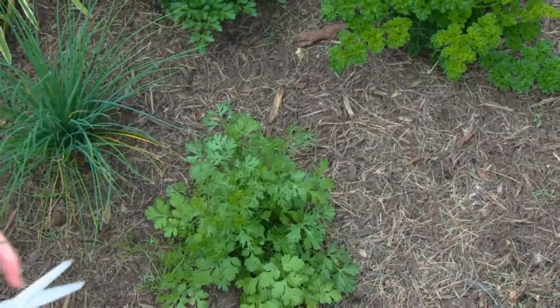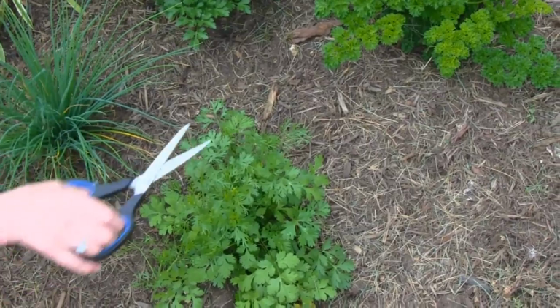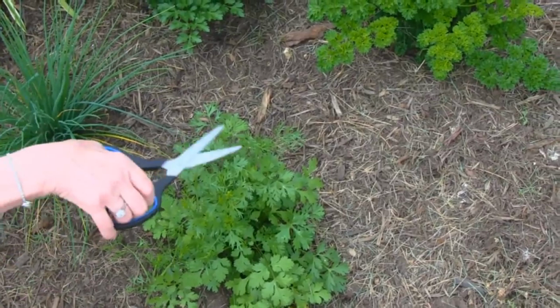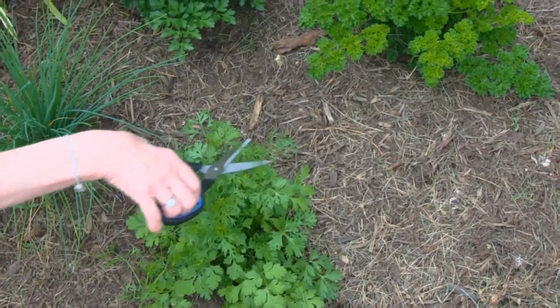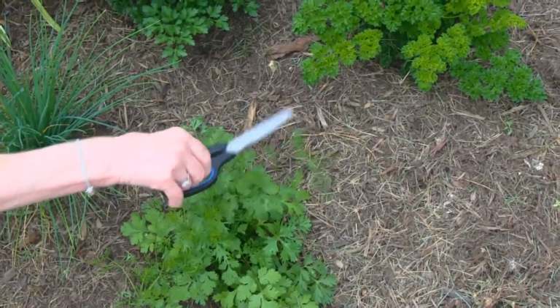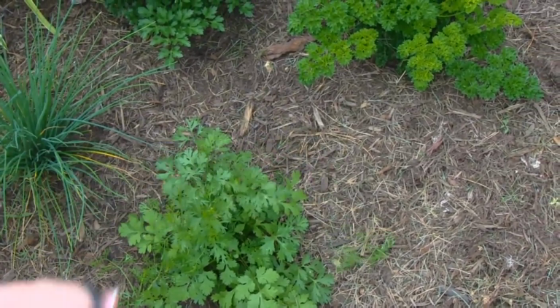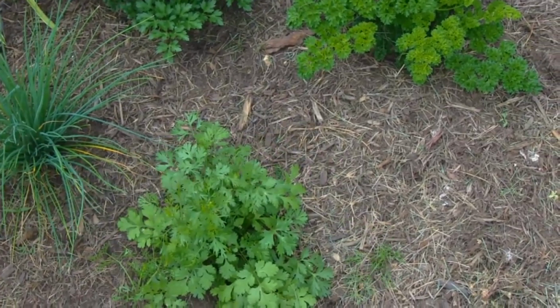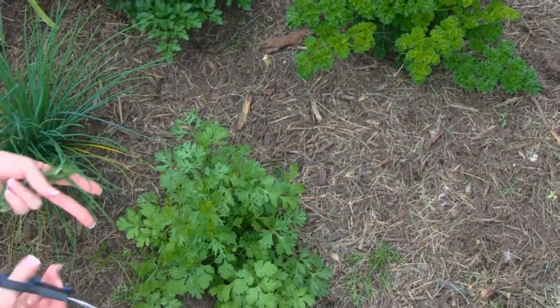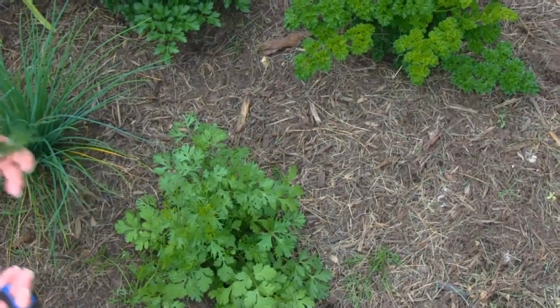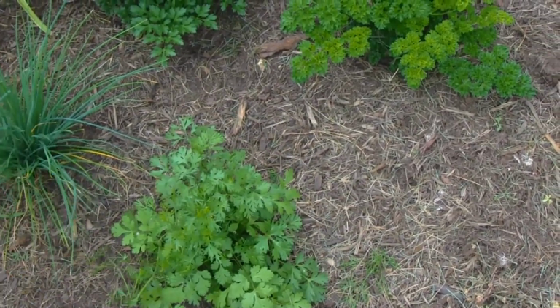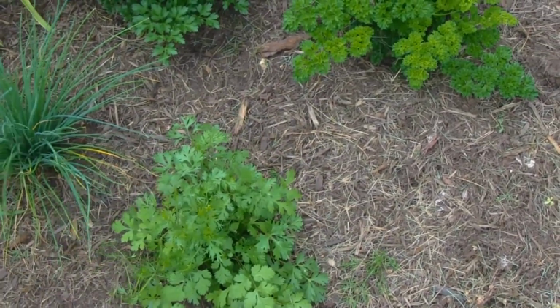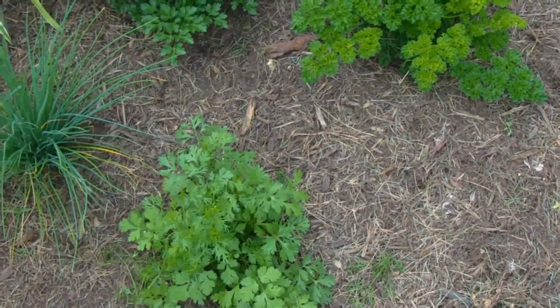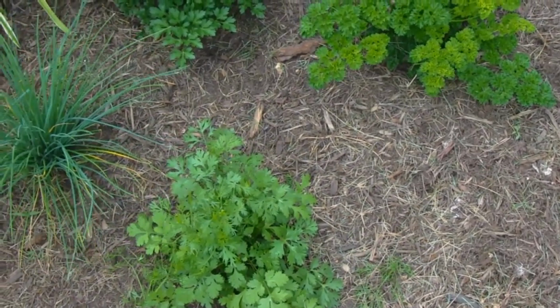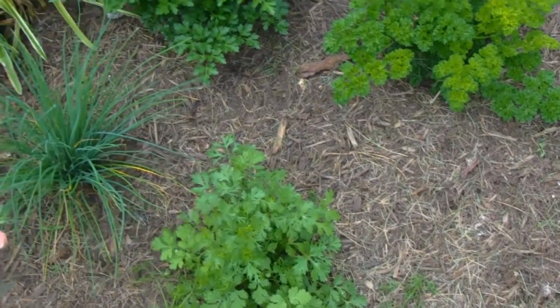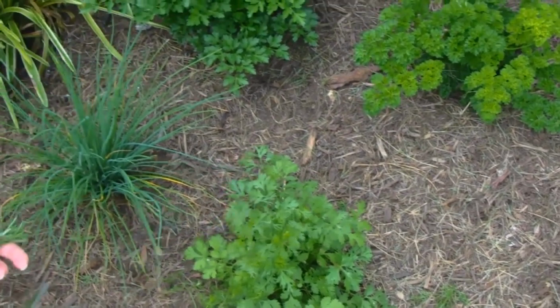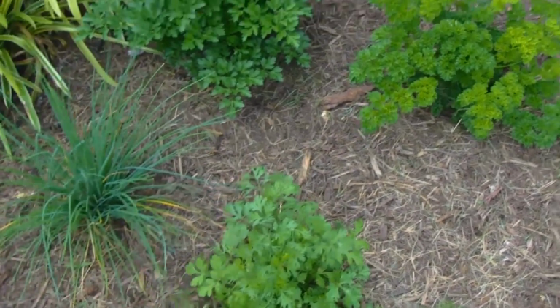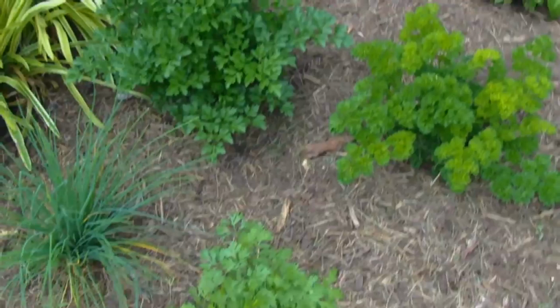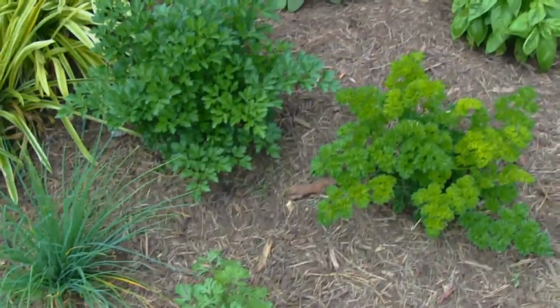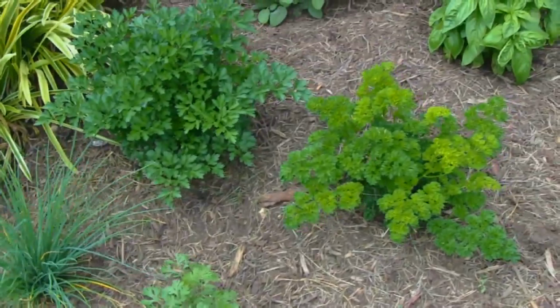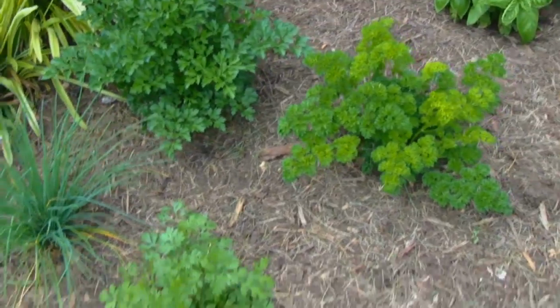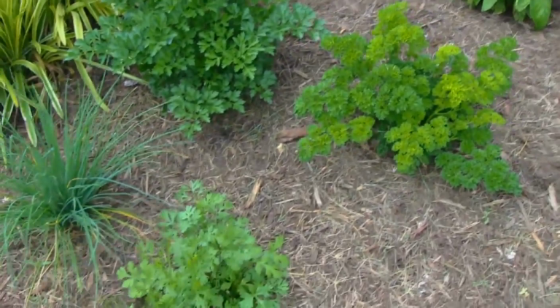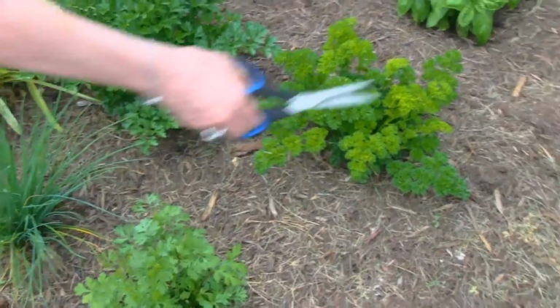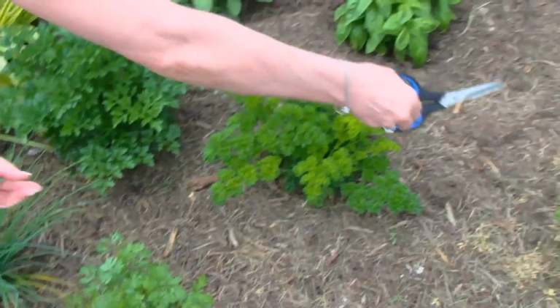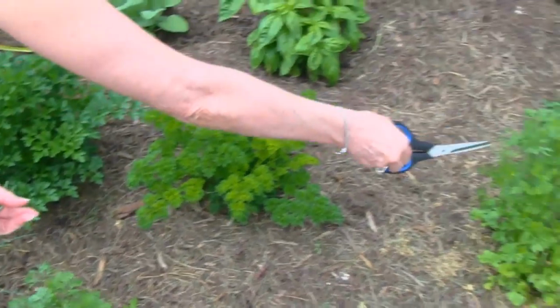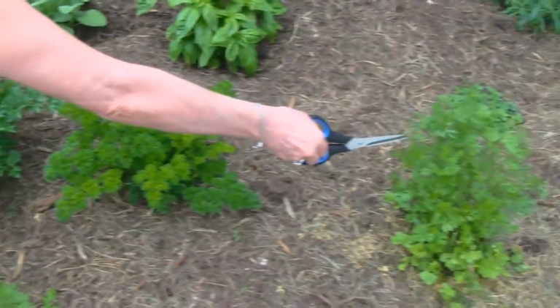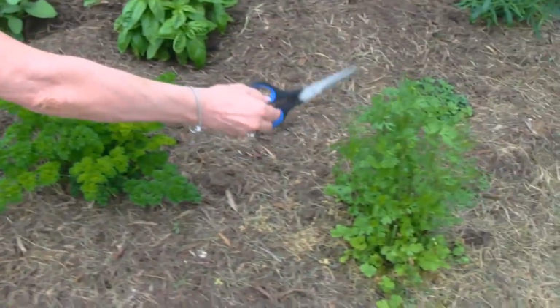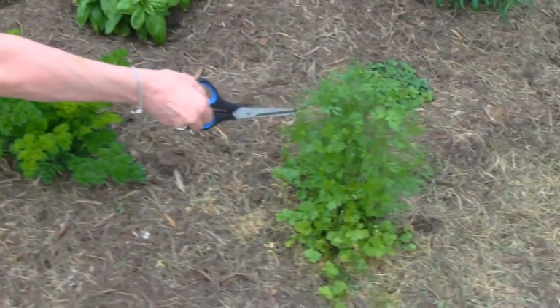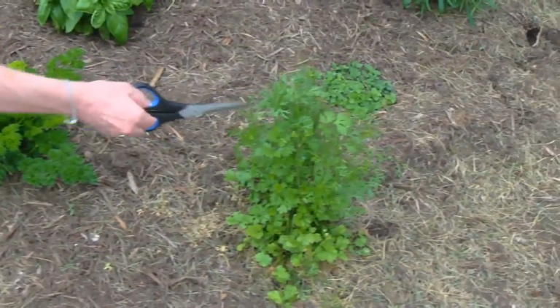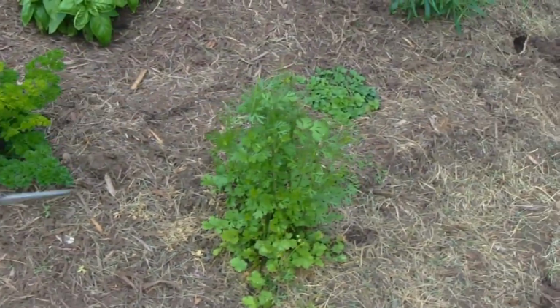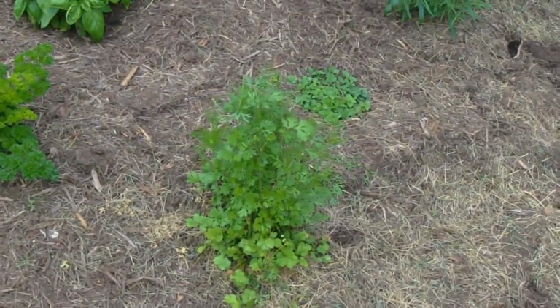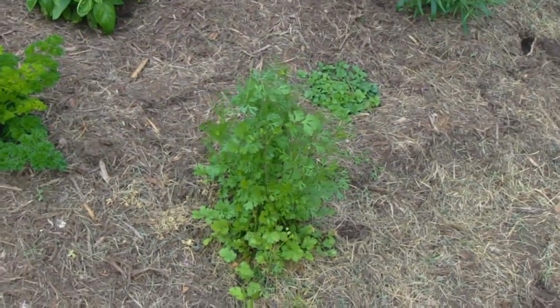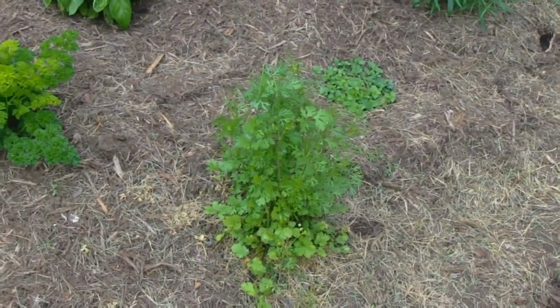I try to cut the tops off and keep it making lateral growth, but that doesn't always work. The same thing is happening over here with that cilantro plant.